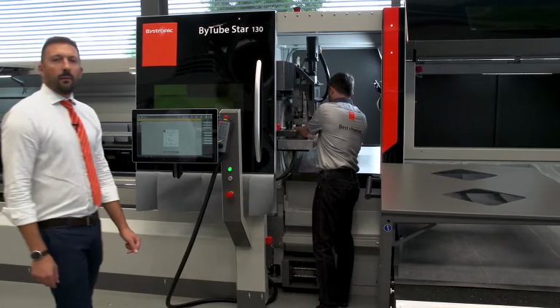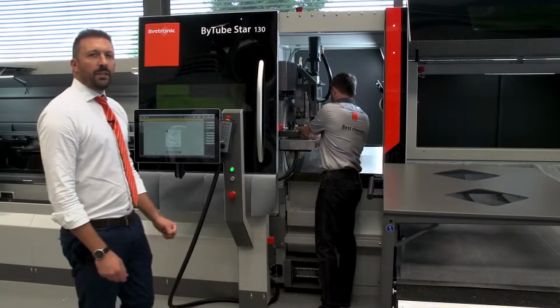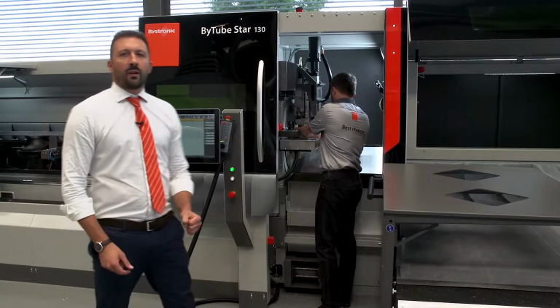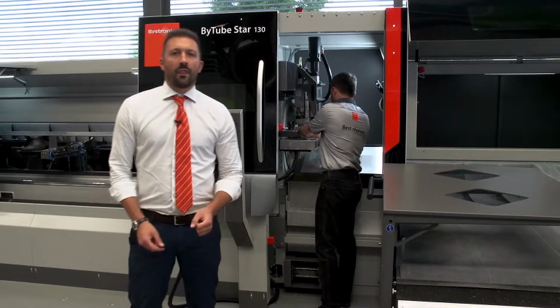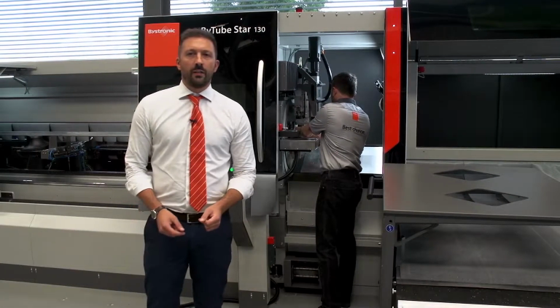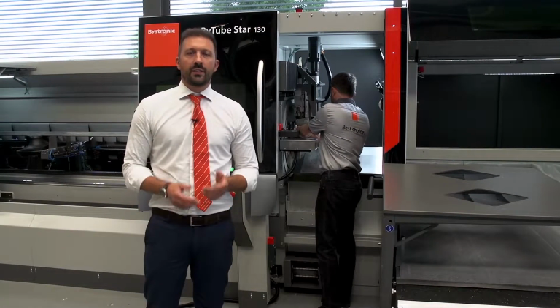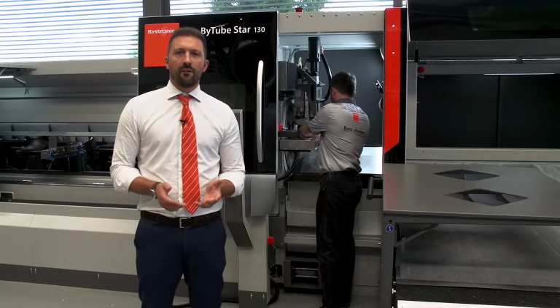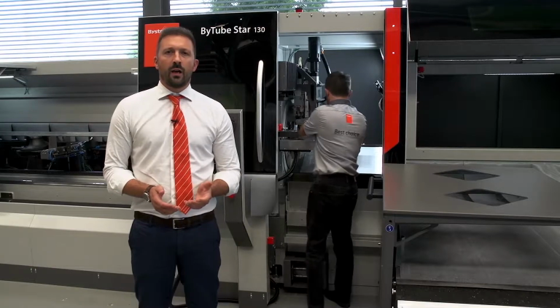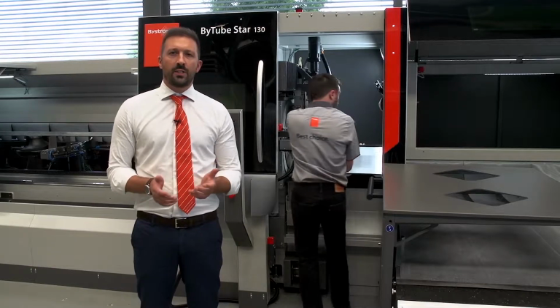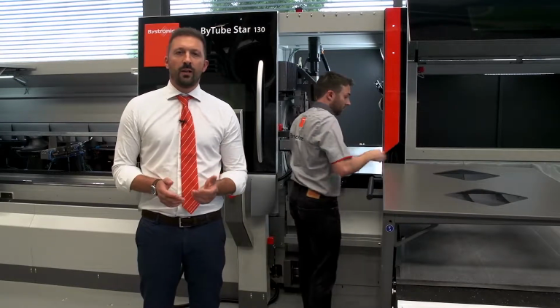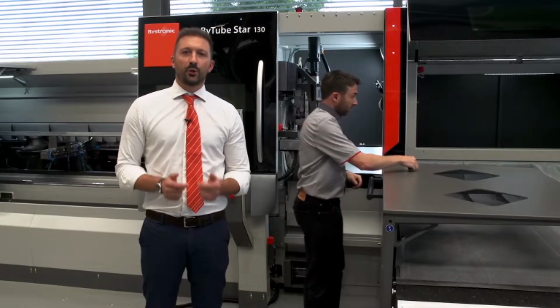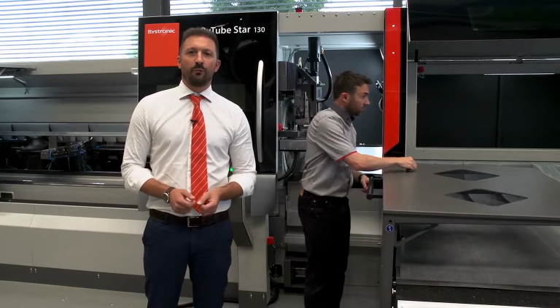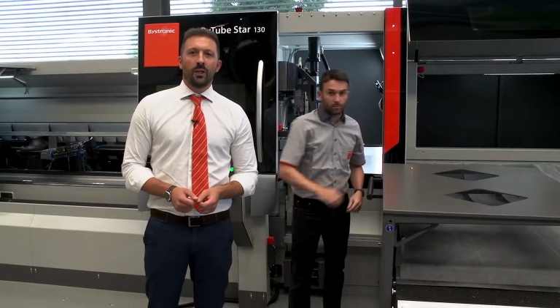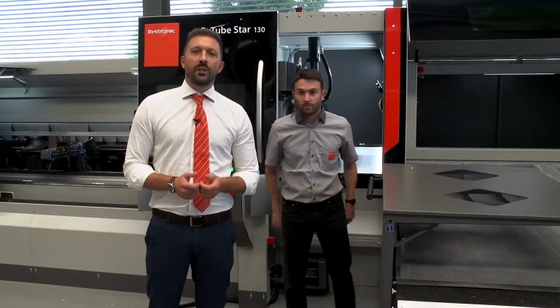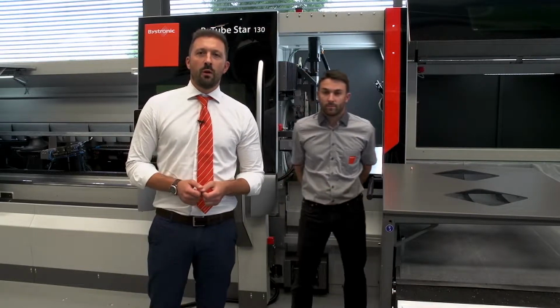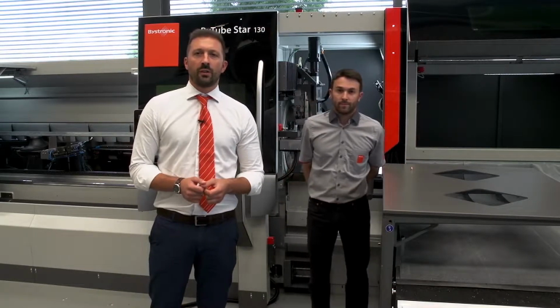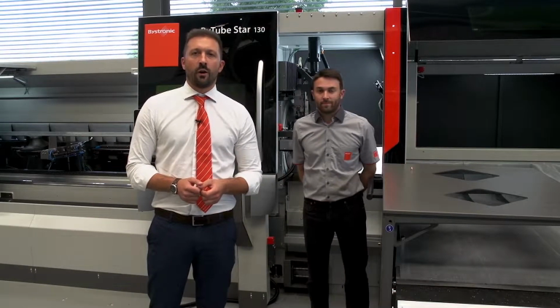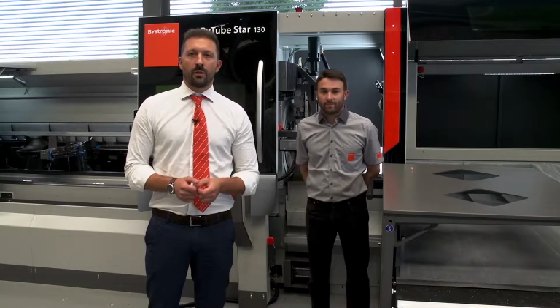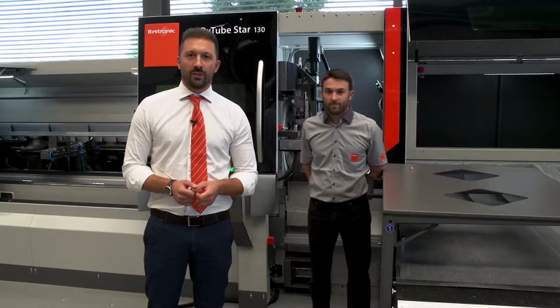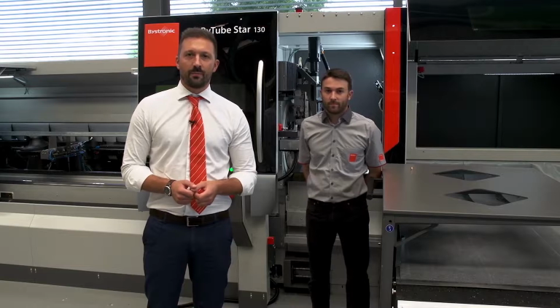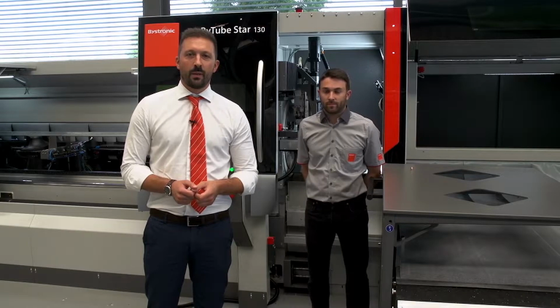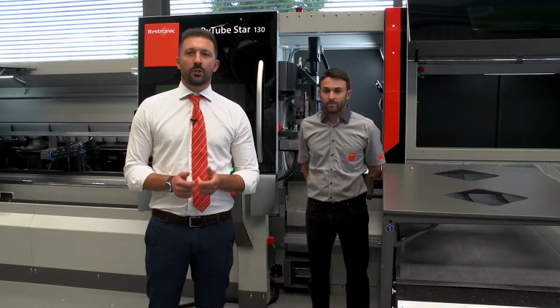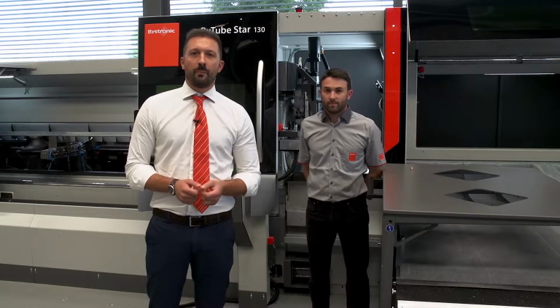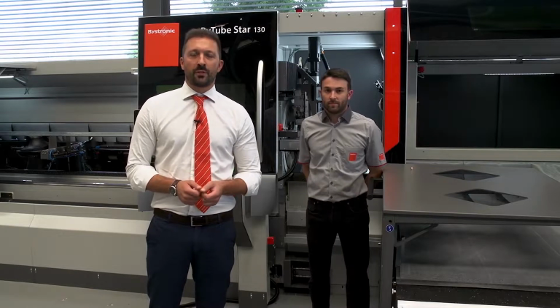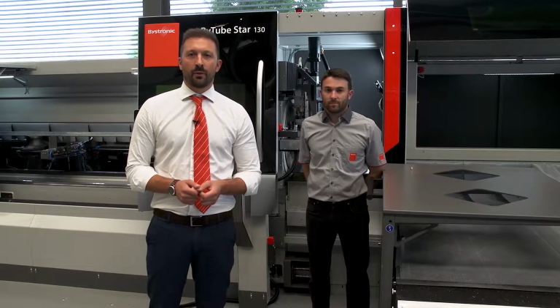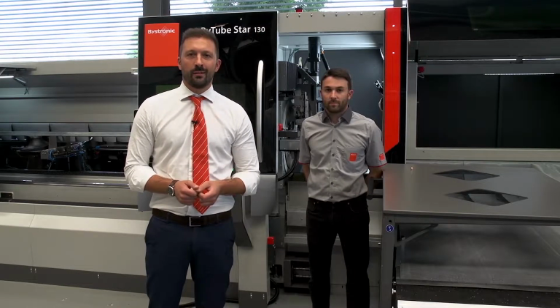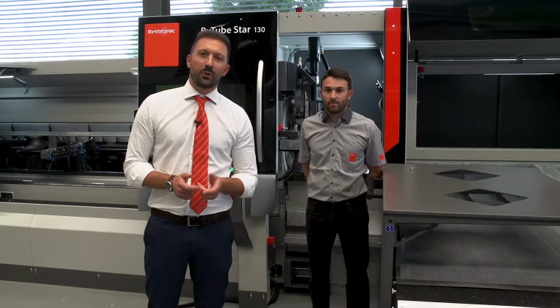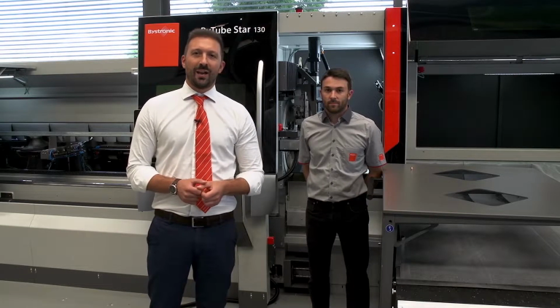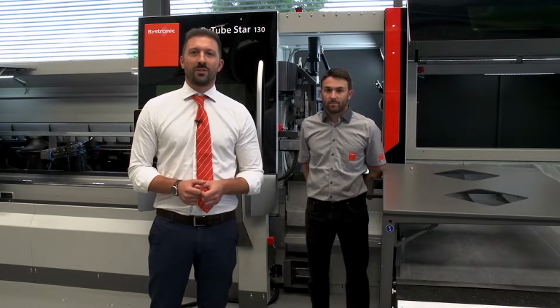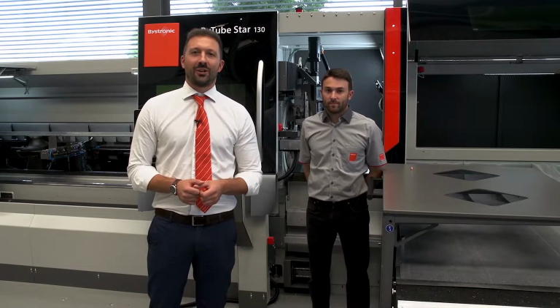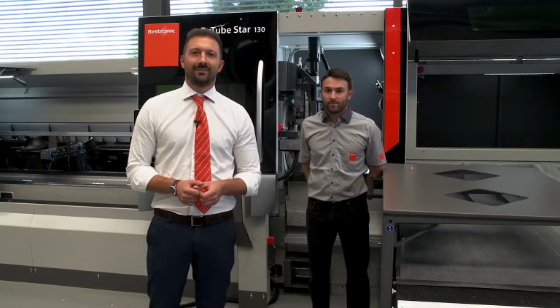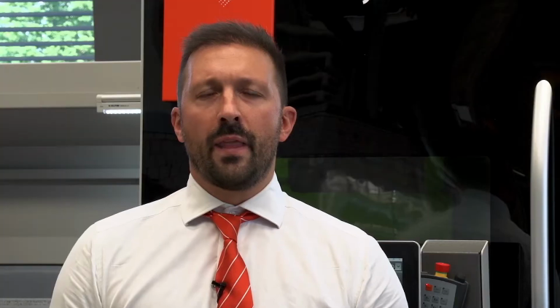B-Tube Star 130 is safe, accessible, and also beautiful, with the new modern design of Bastroni machines. Because speed and performance are important, but also the eye wants its share.